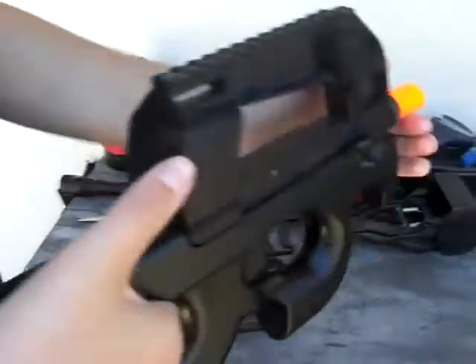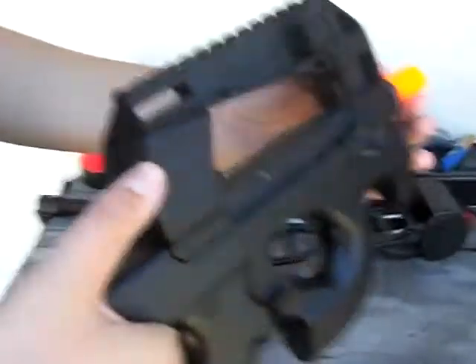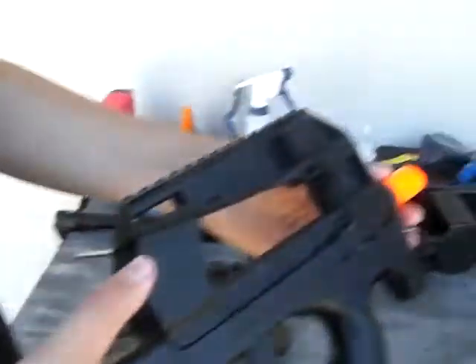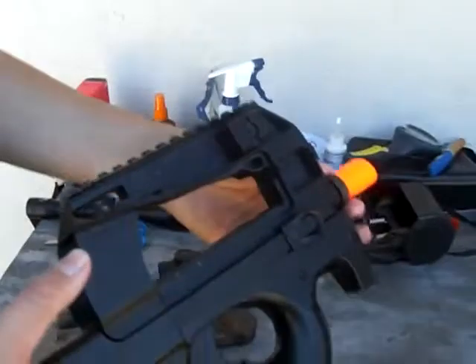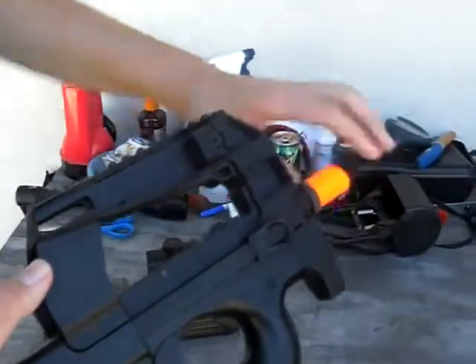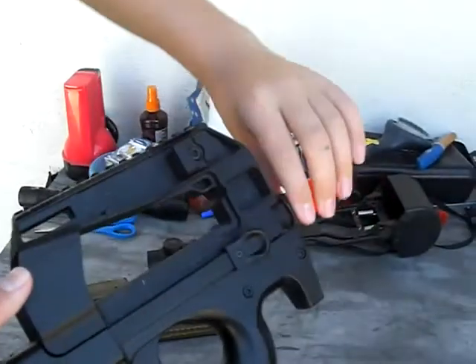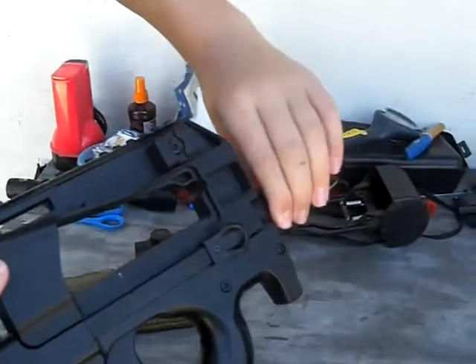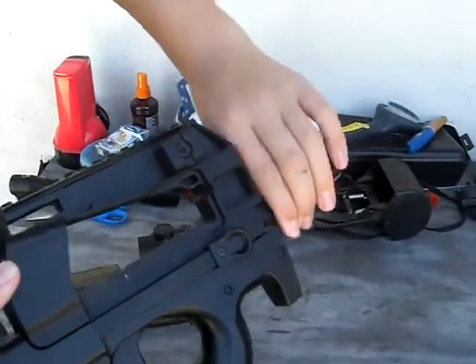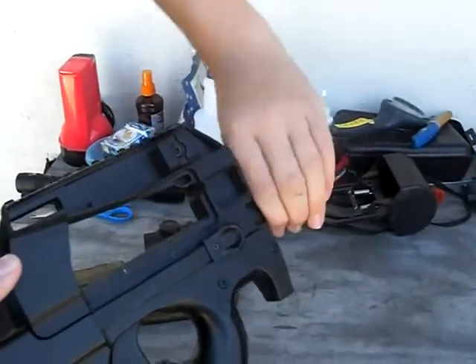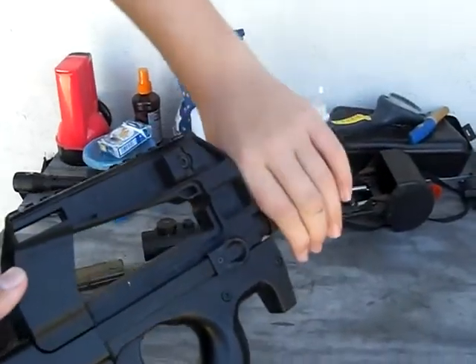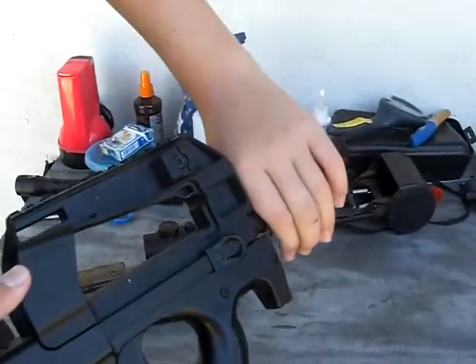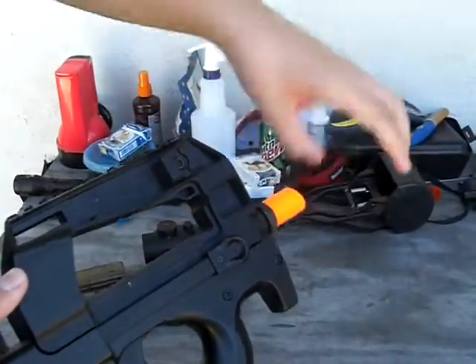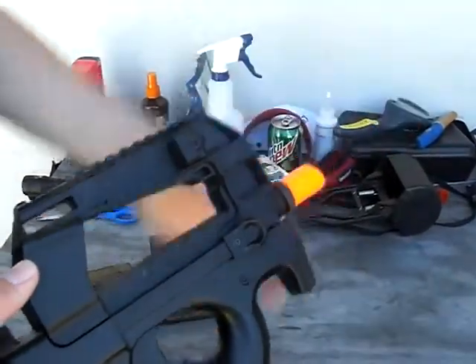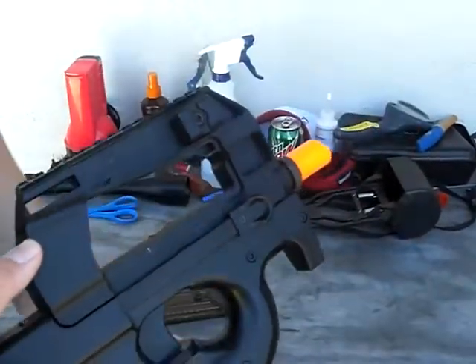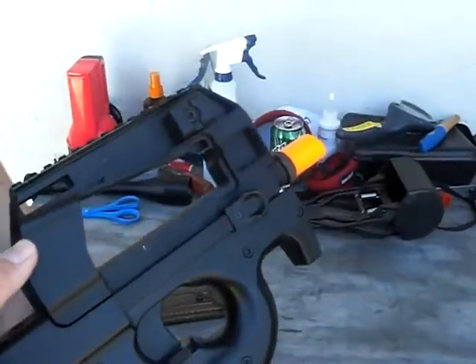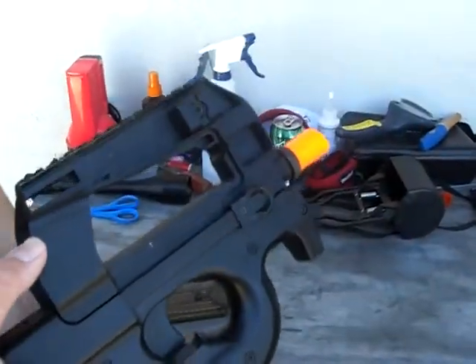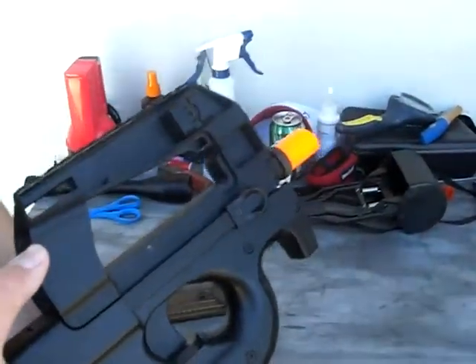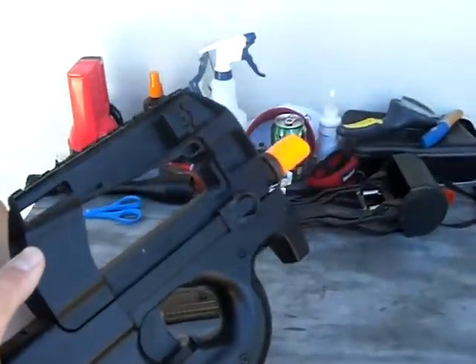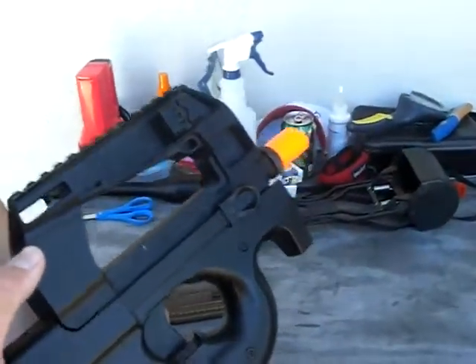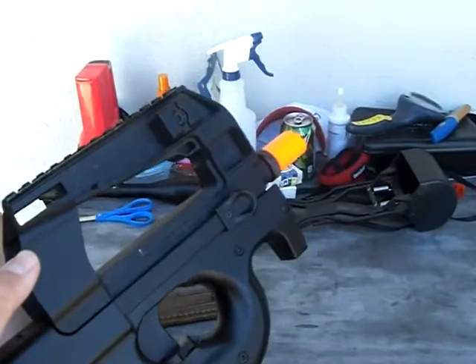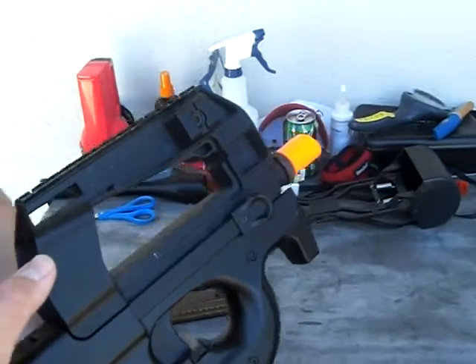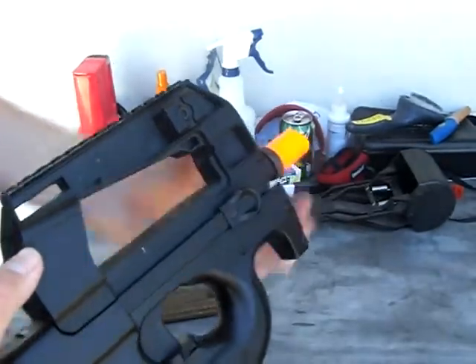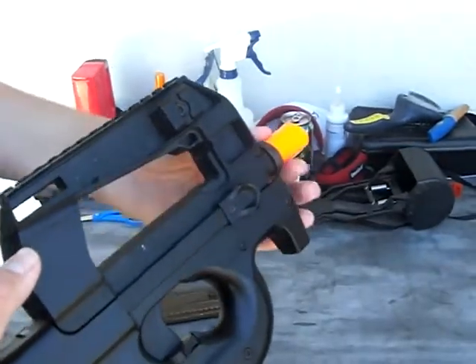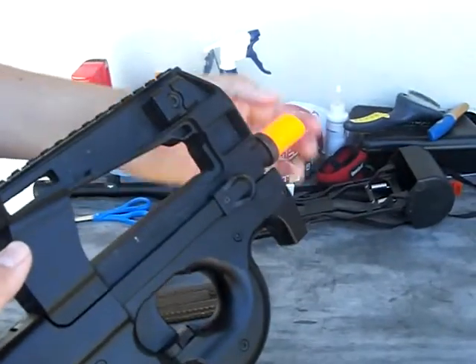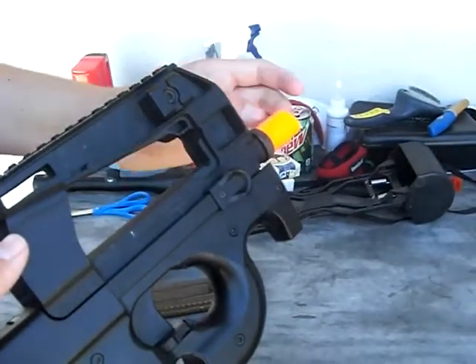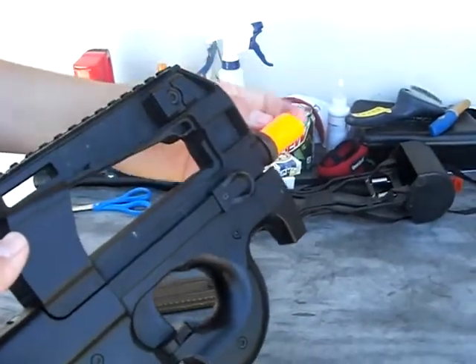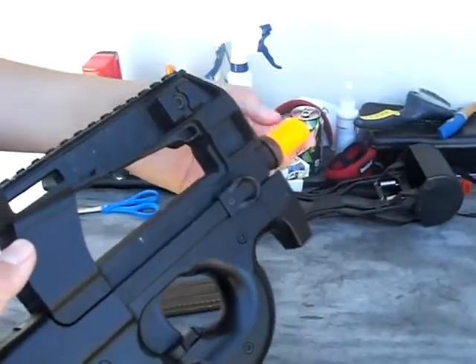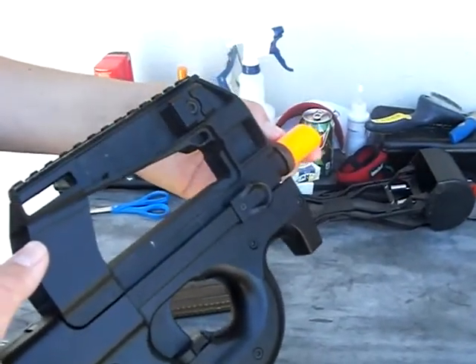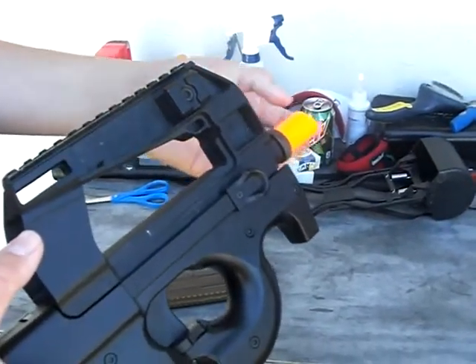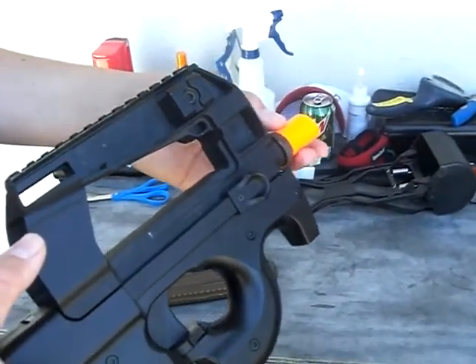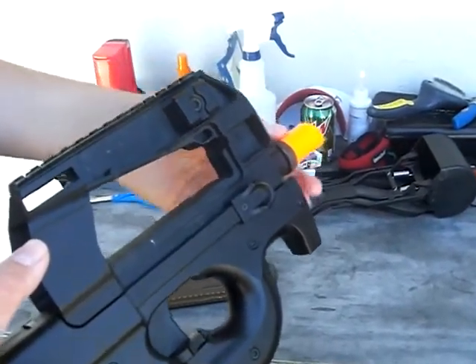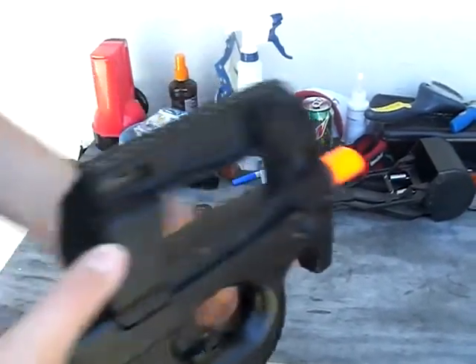It comes with an orange tip. If you twist it here with some kind of tool, it could come off. They have a better orange tip available, and you could put a silencer on it then.